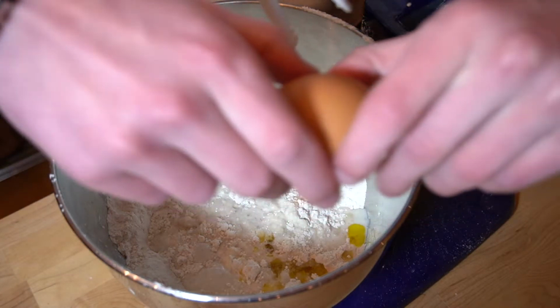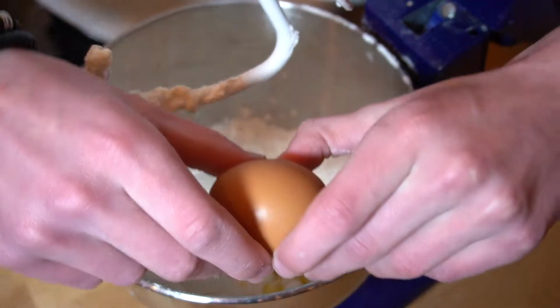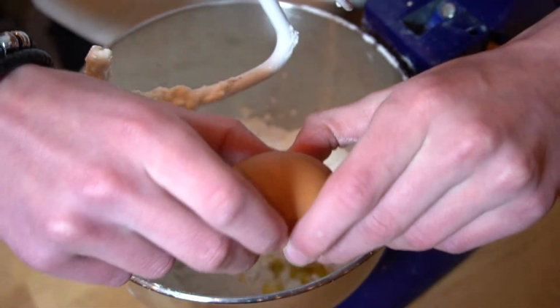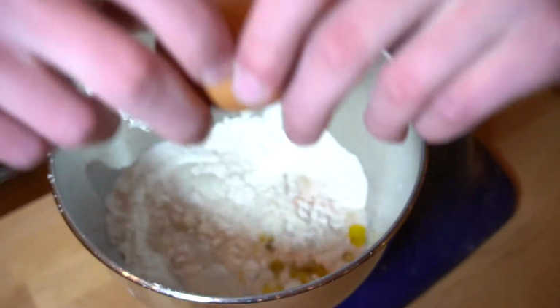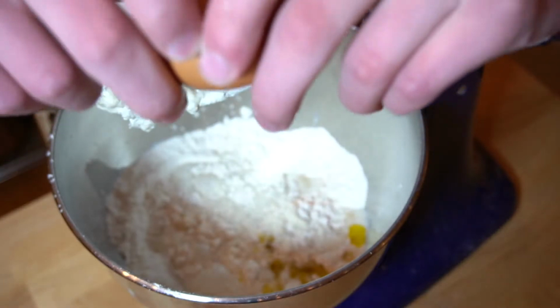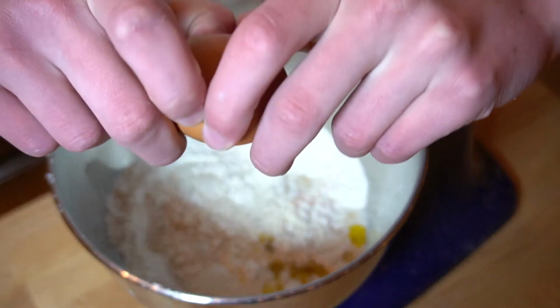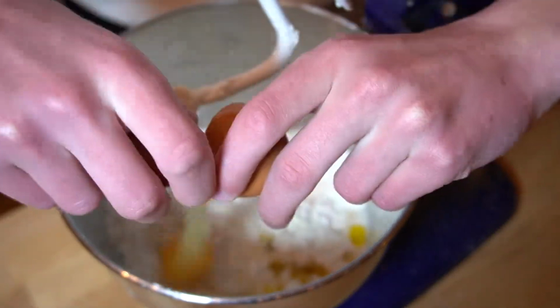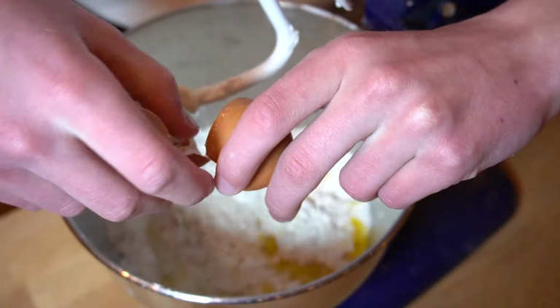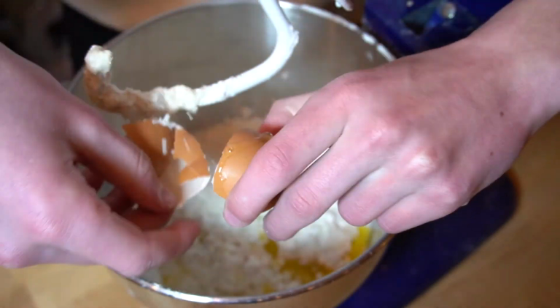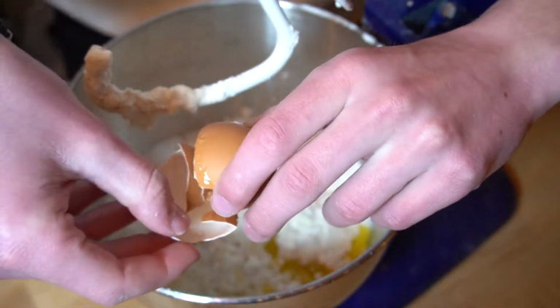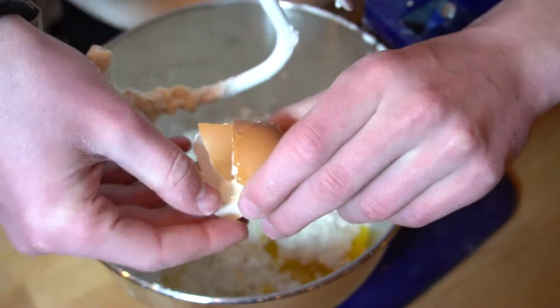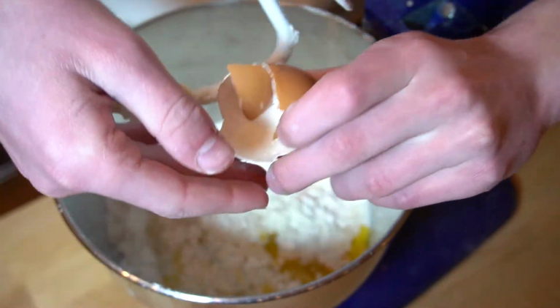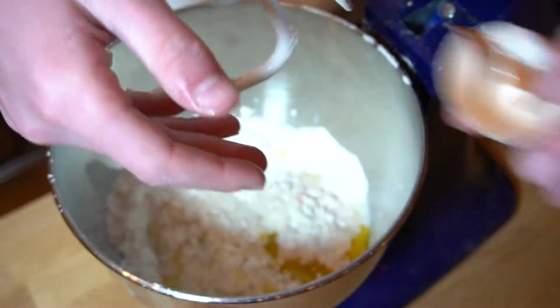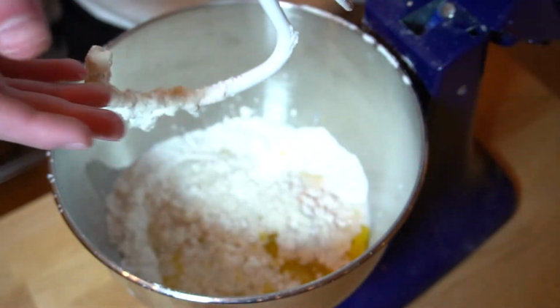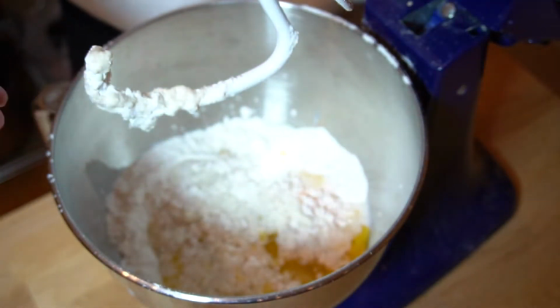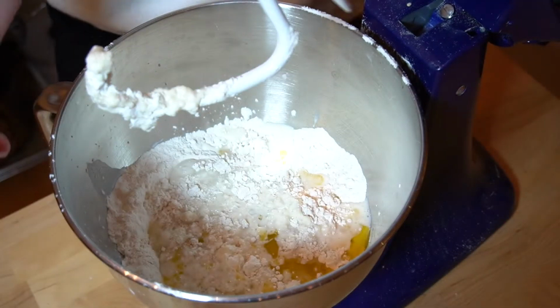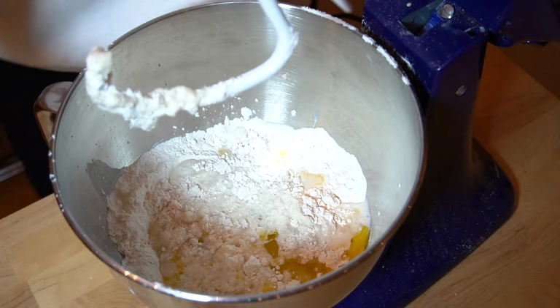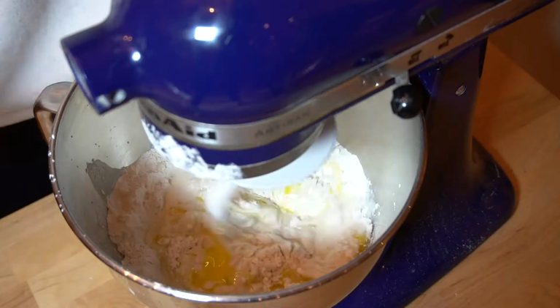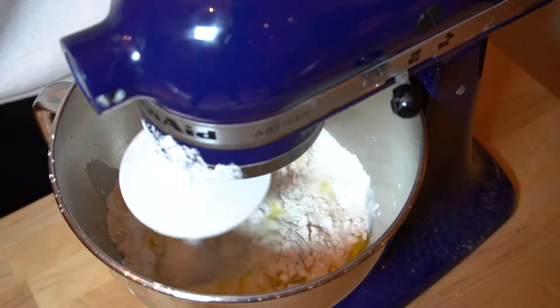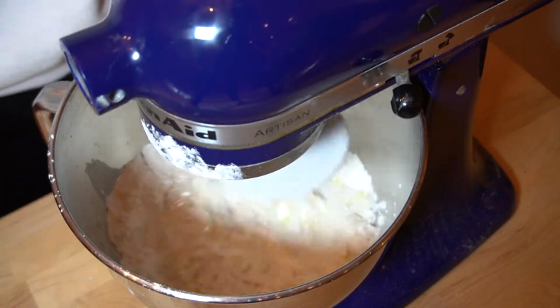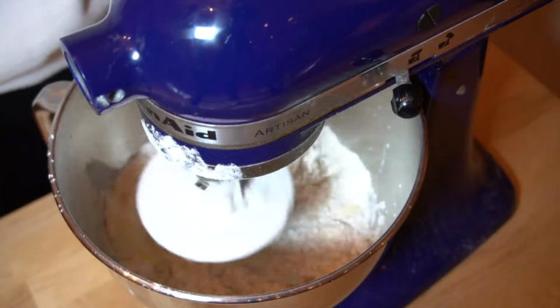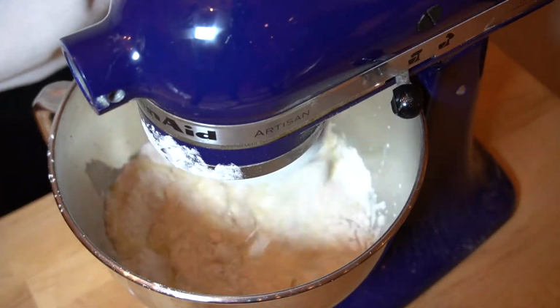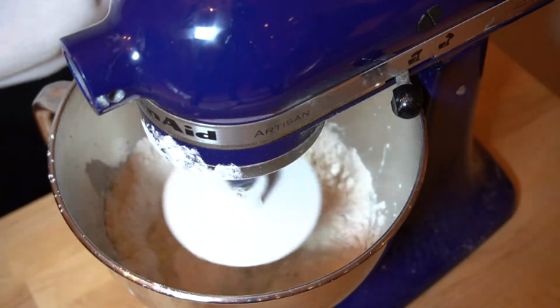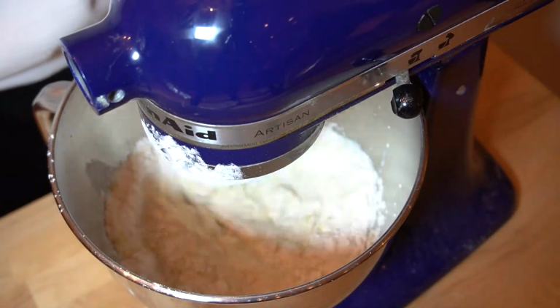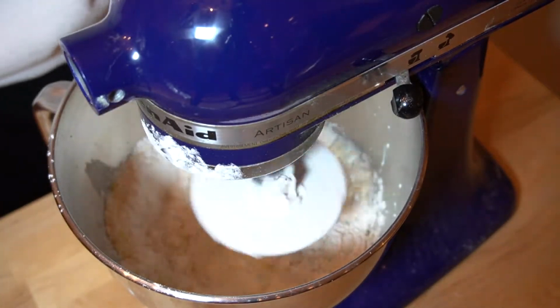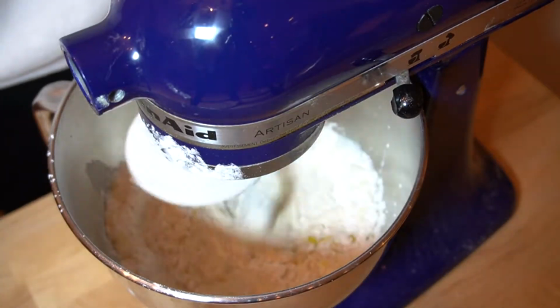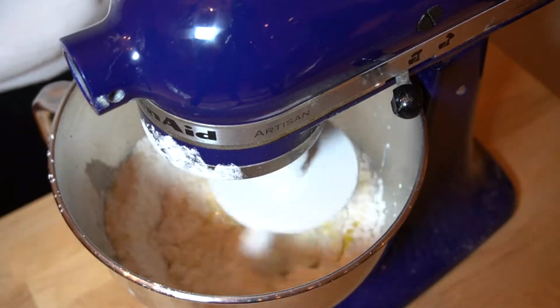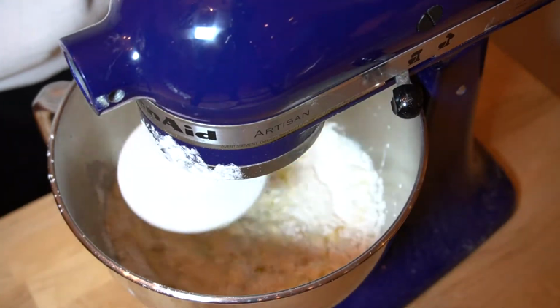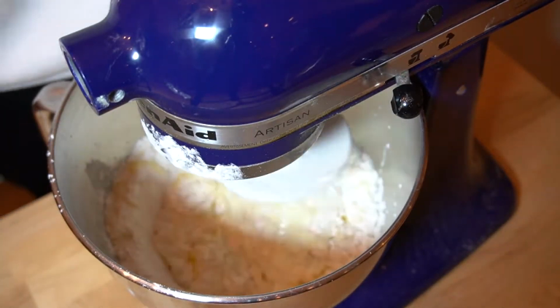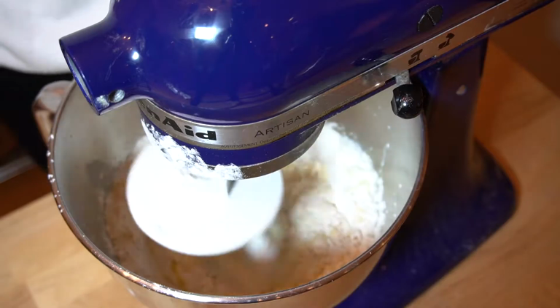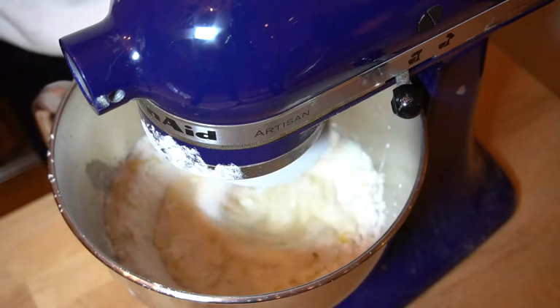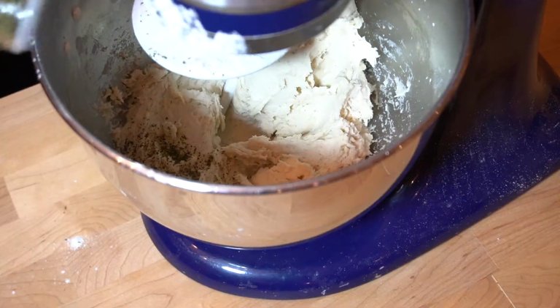Smash that egg in there, or crush it — whatever, like Donkey Kong. Put that eggshell off to the side, and then let that mix for about three minutes at medium-high speed until it's dough-like.